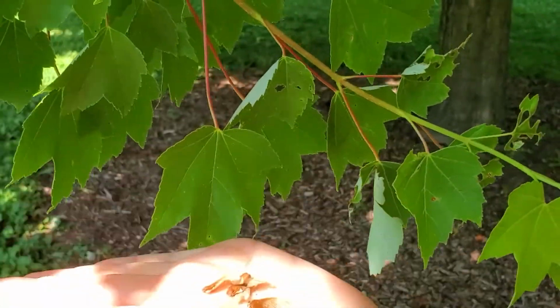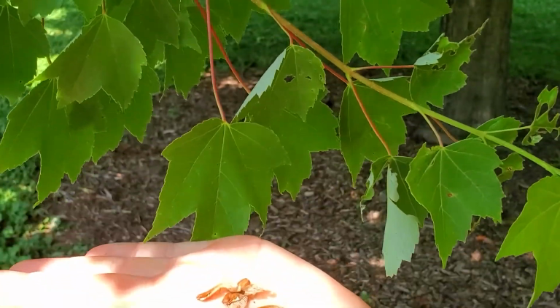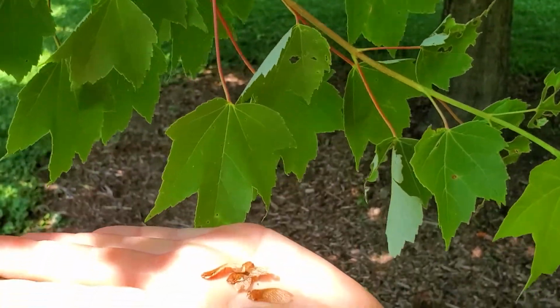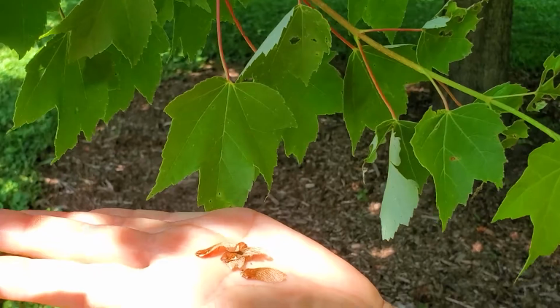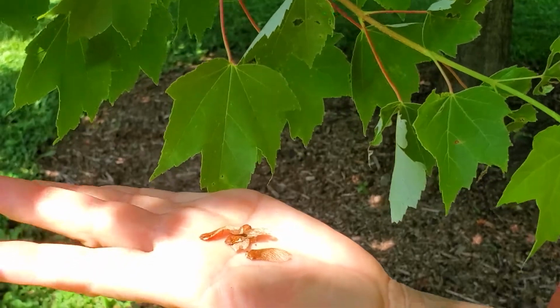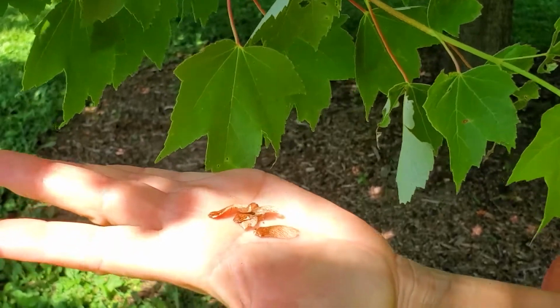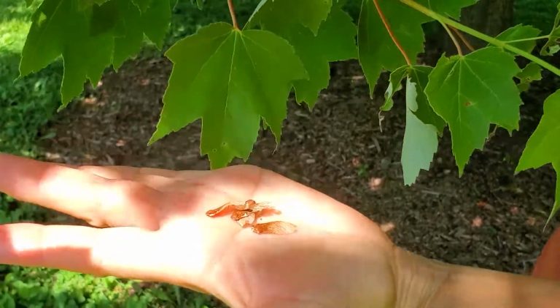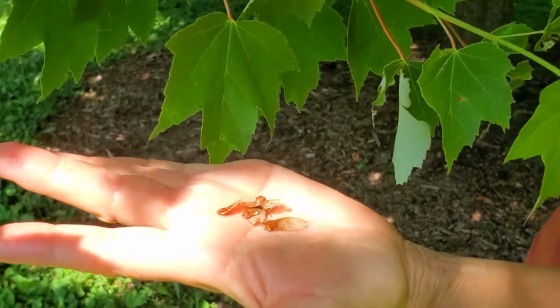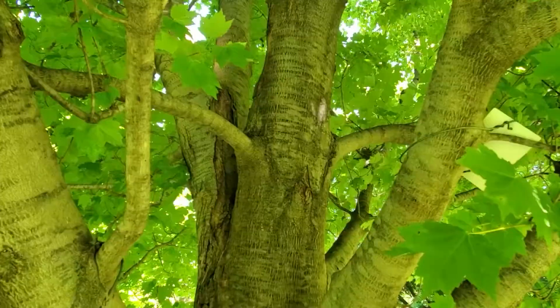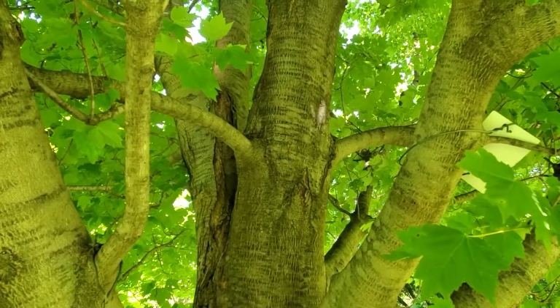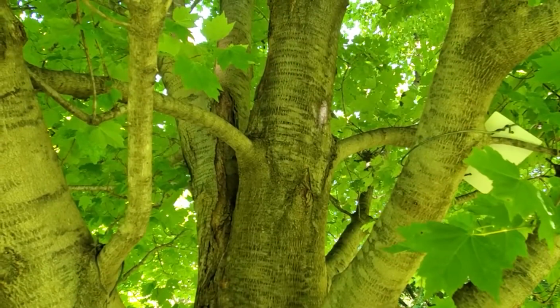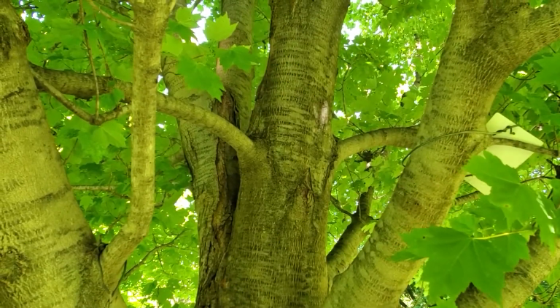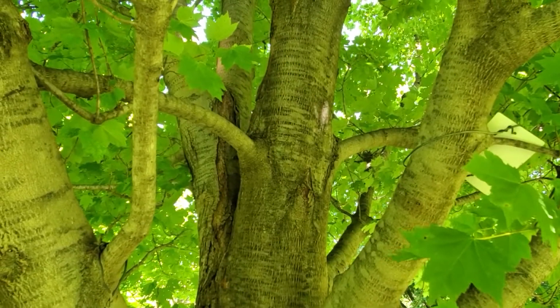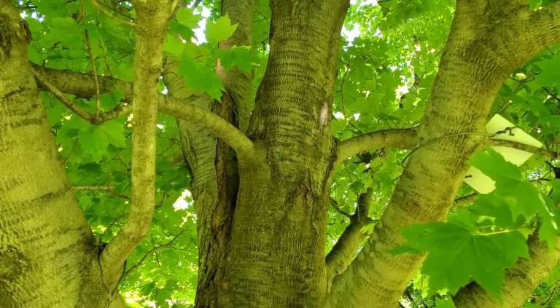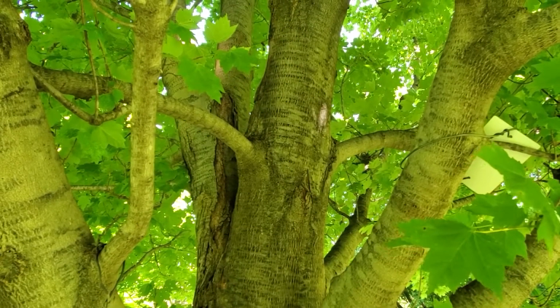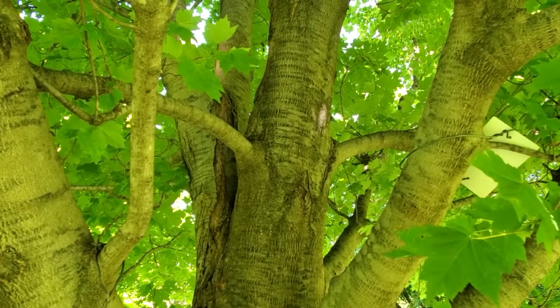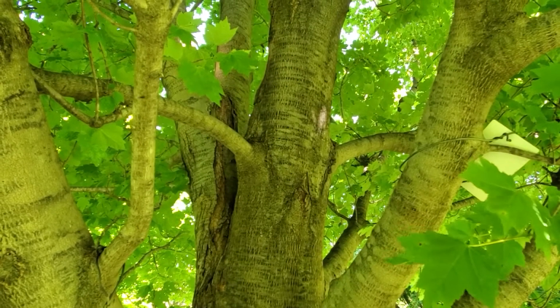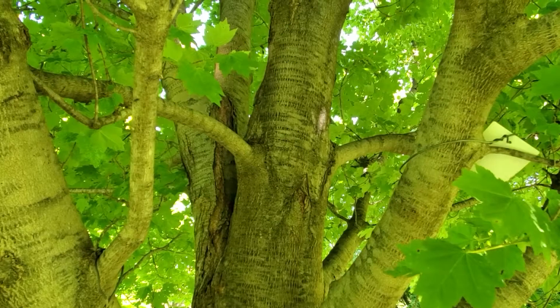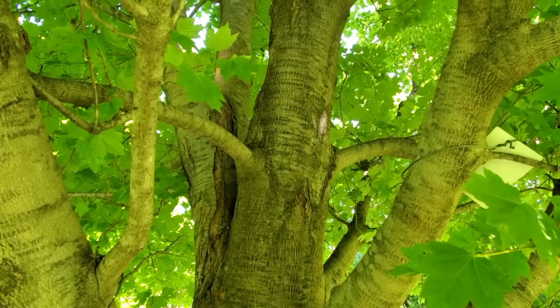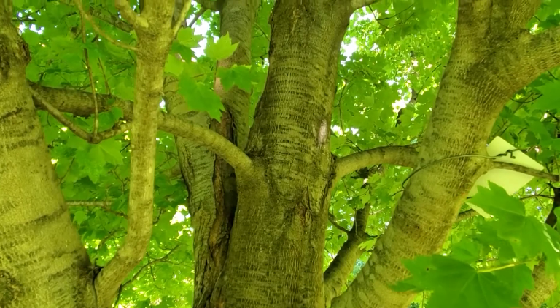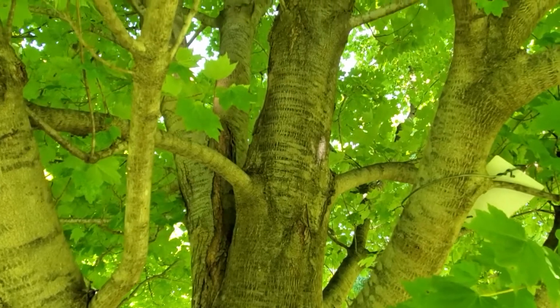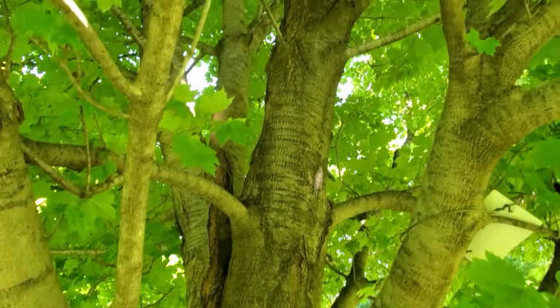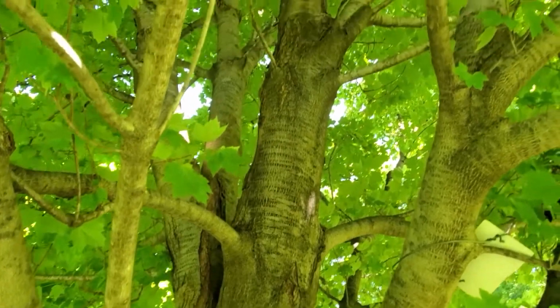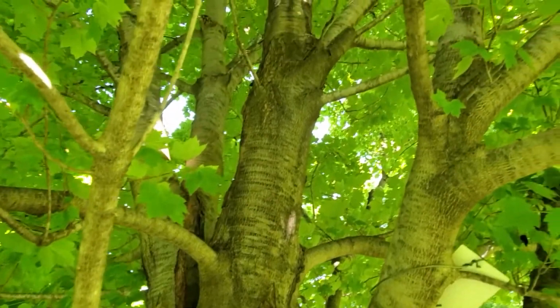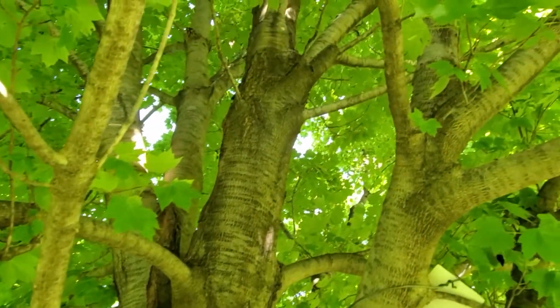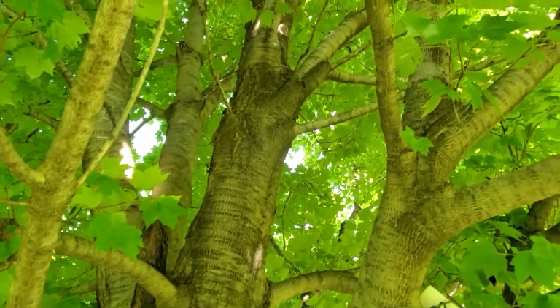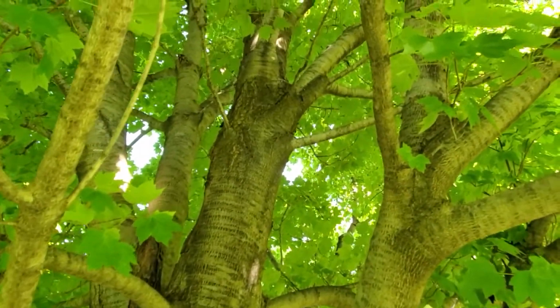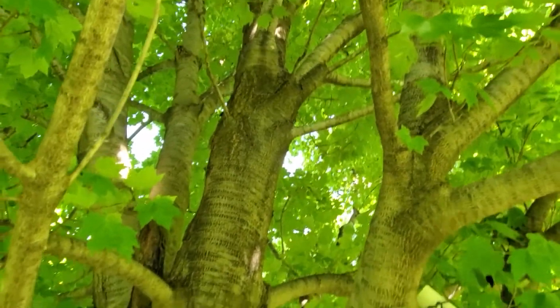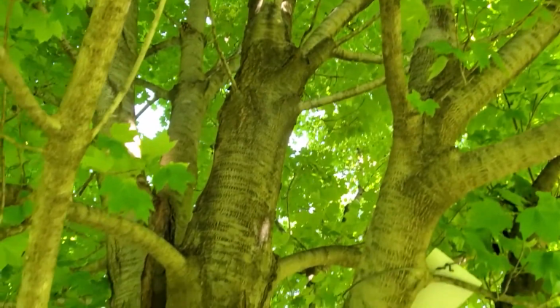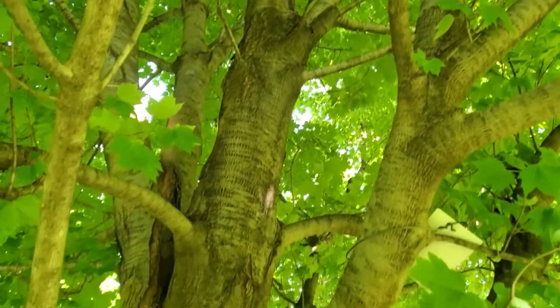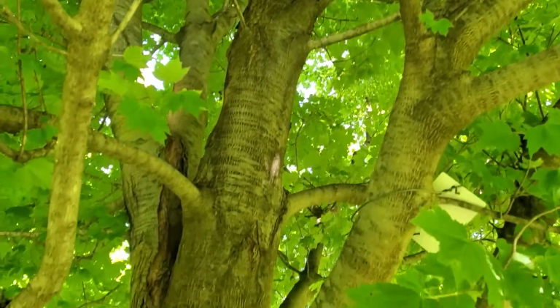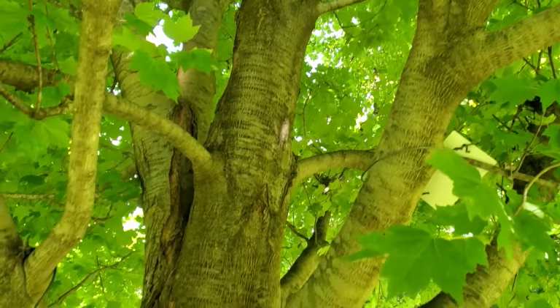When they hang on the tree, they're in pairs, as all Acer have. The pair will be dangling in a little V-shape like this from the tree. So those are the fruits of red maple.